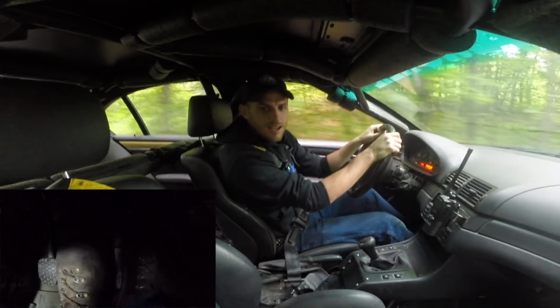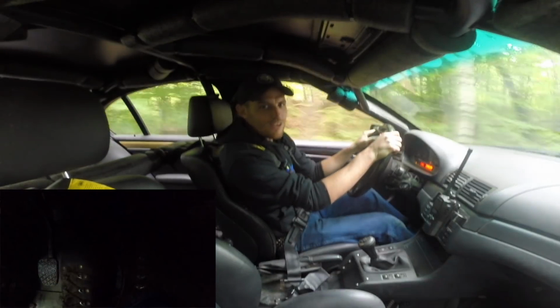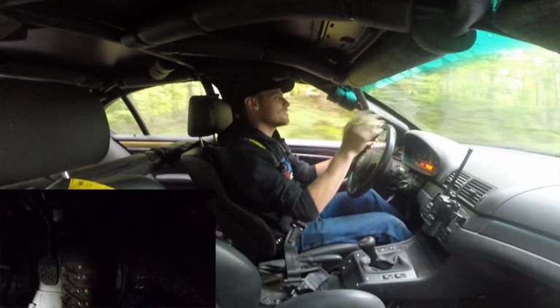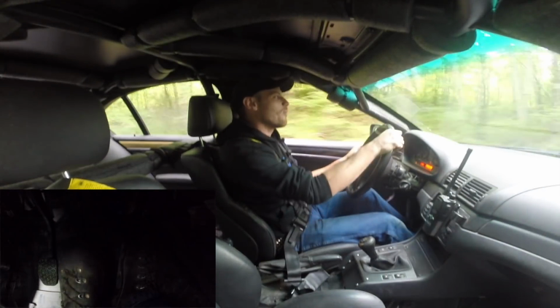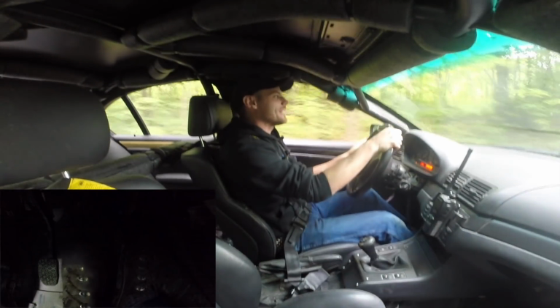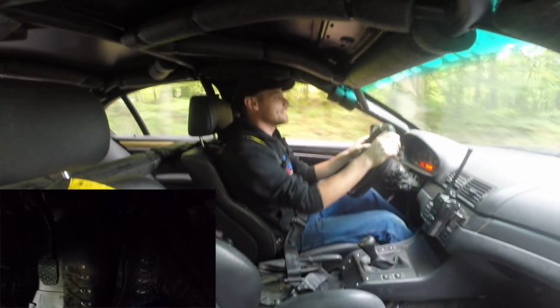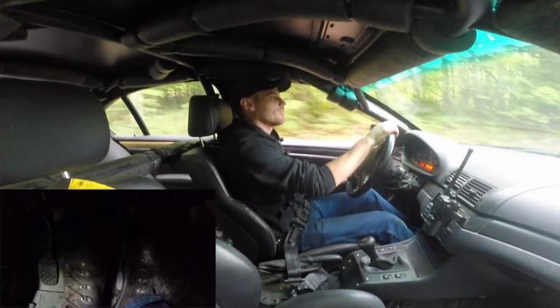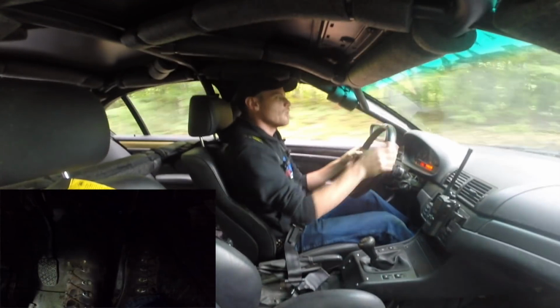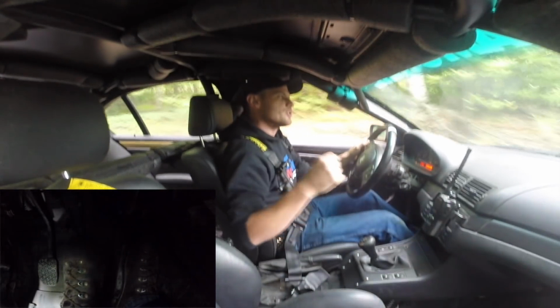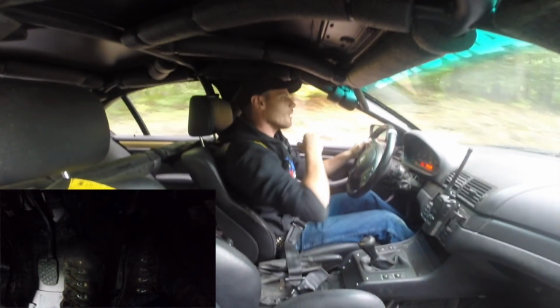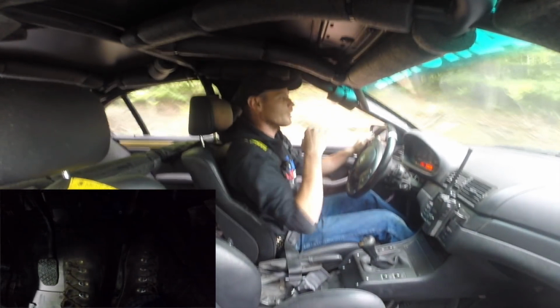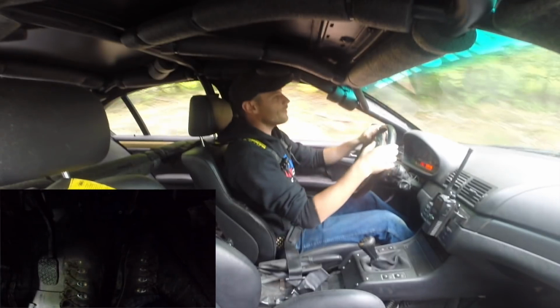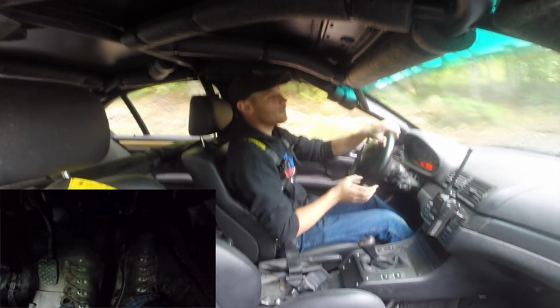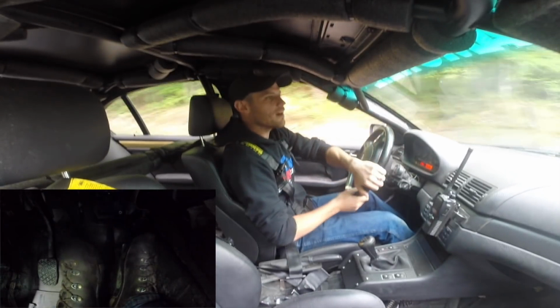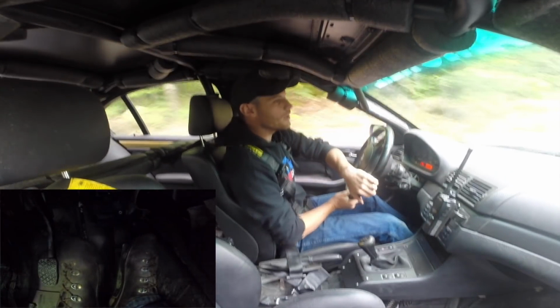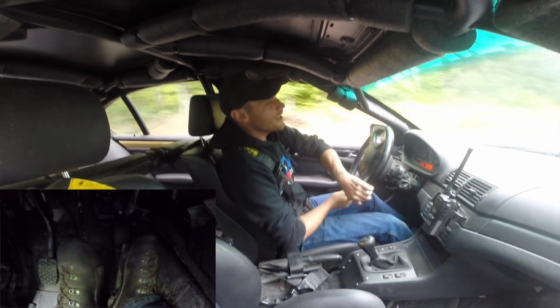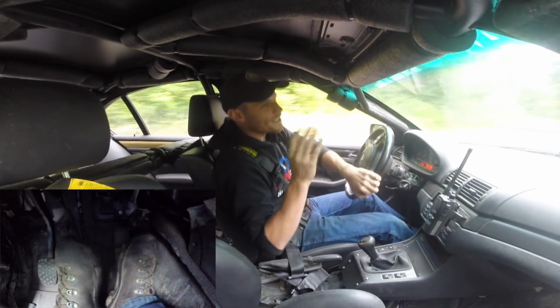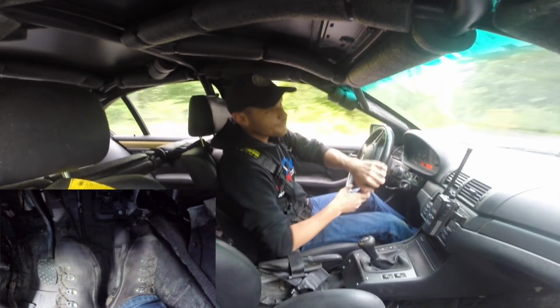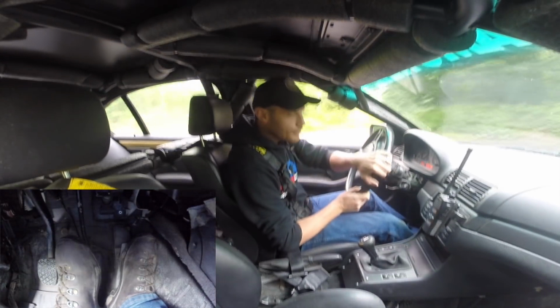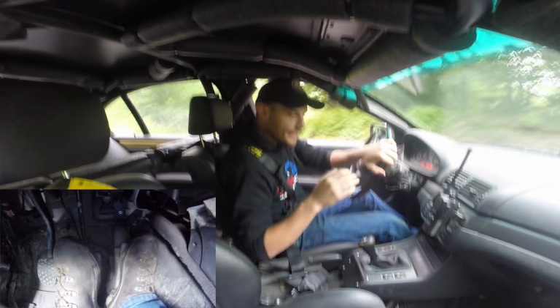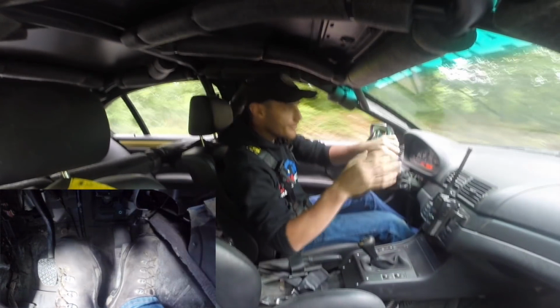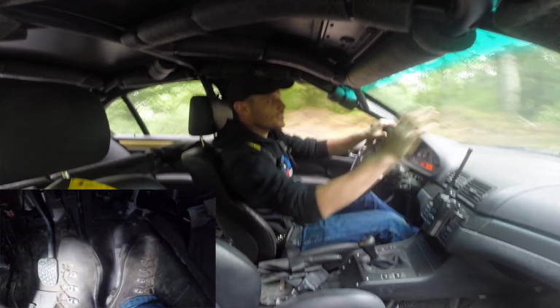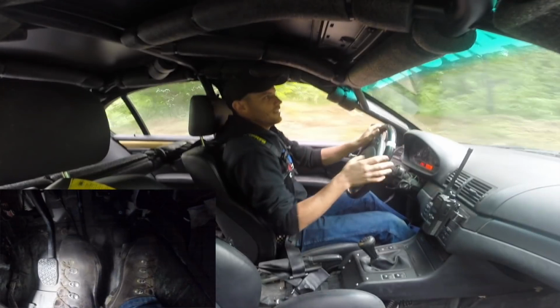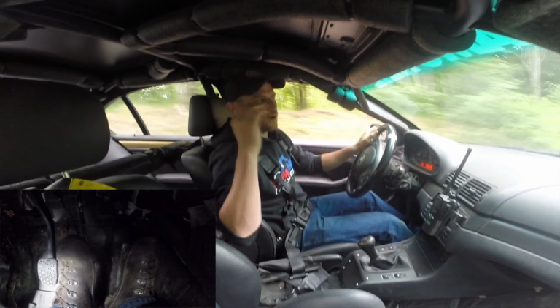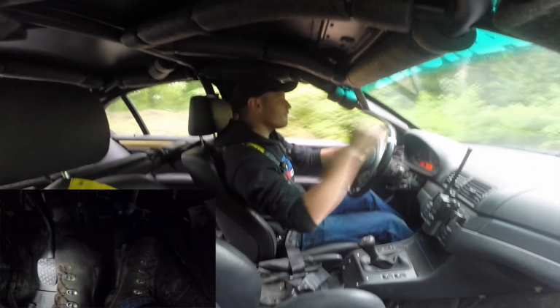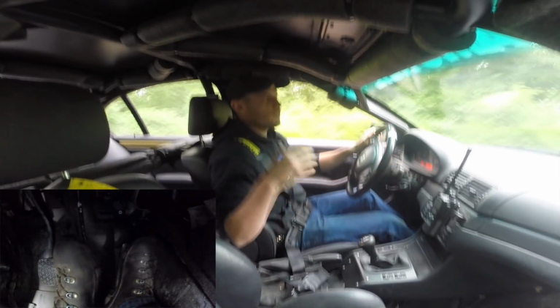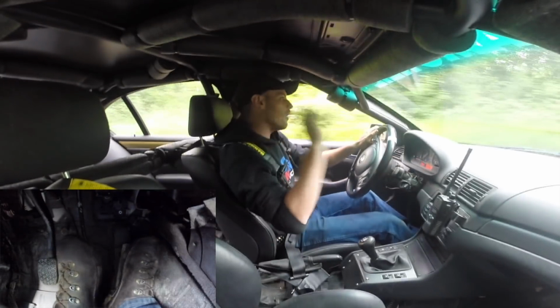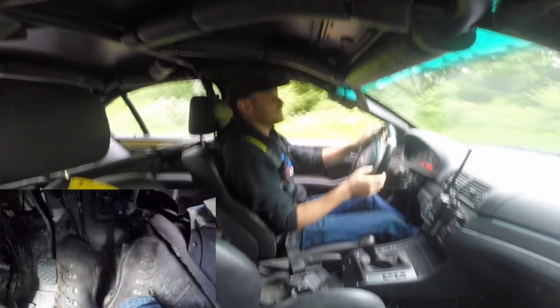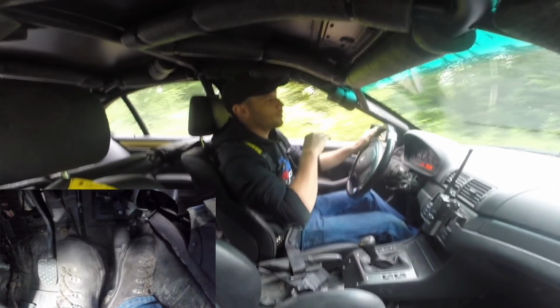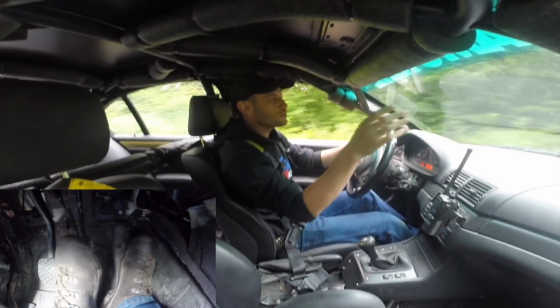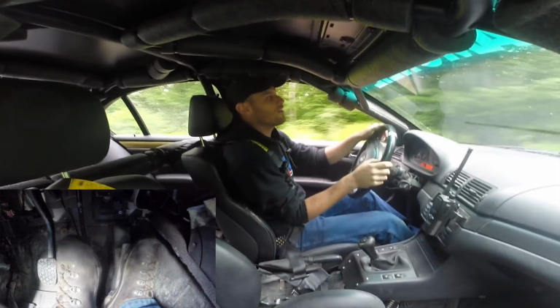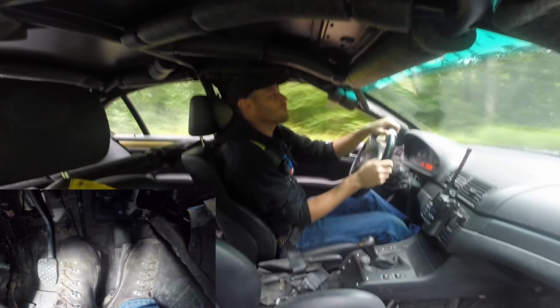Alright, how's it going? Wyatt back here again at the Team O'Neill Rally School. Just wanted to do a quick video on something that comes up a lot — reasons for left foot braking on the street. We're not flying around with helmets today; we're just cruising around the Rally School.